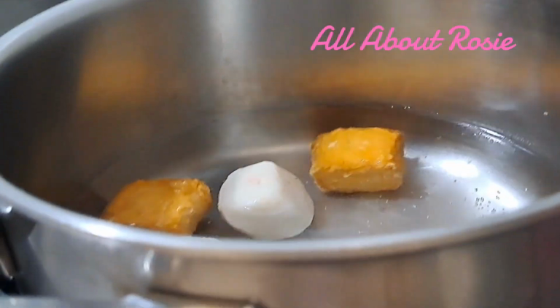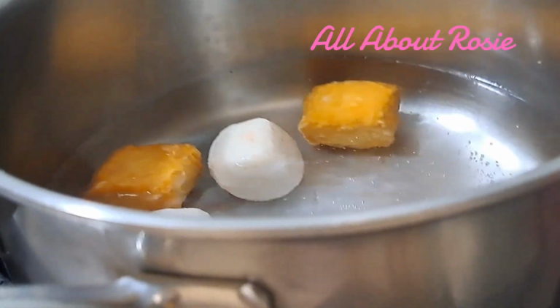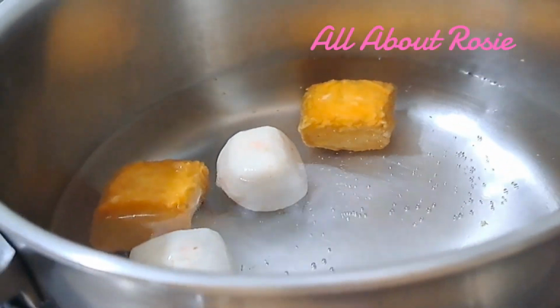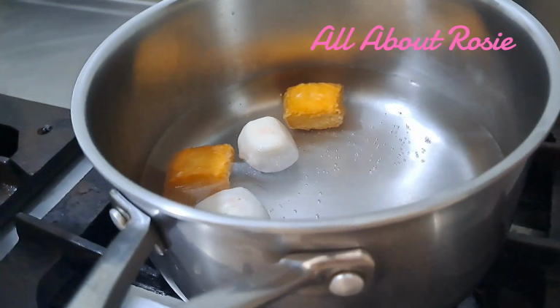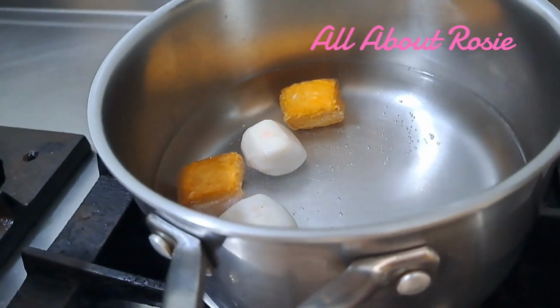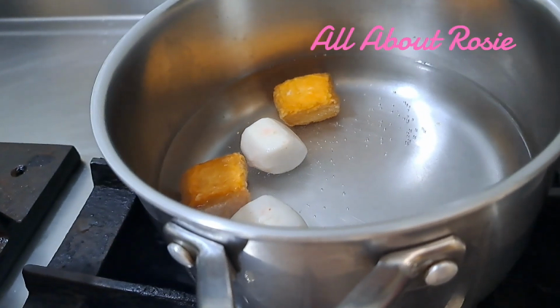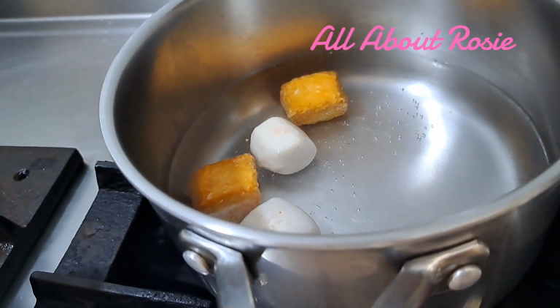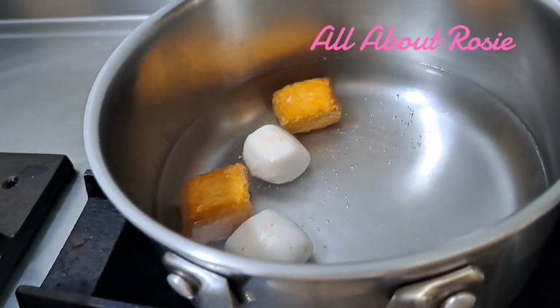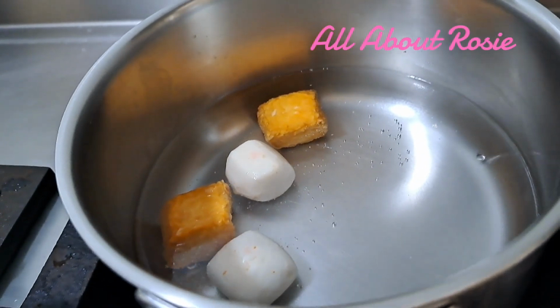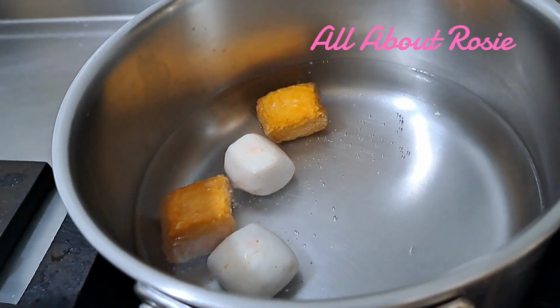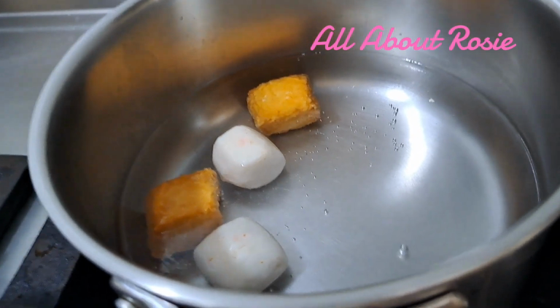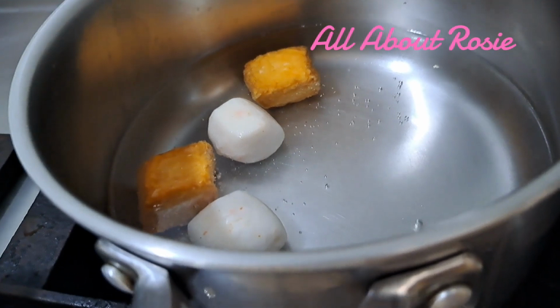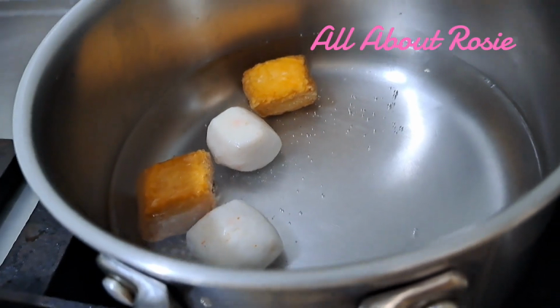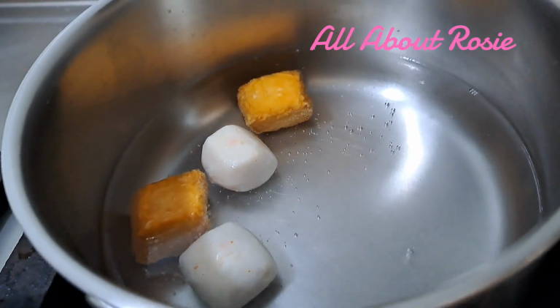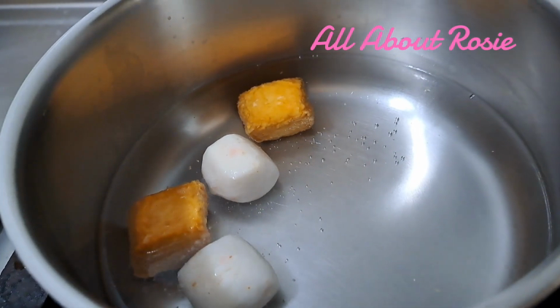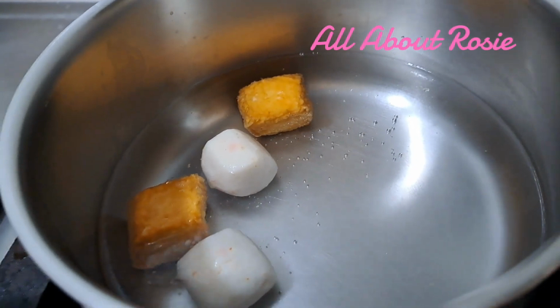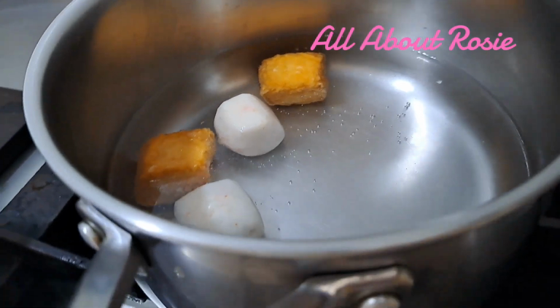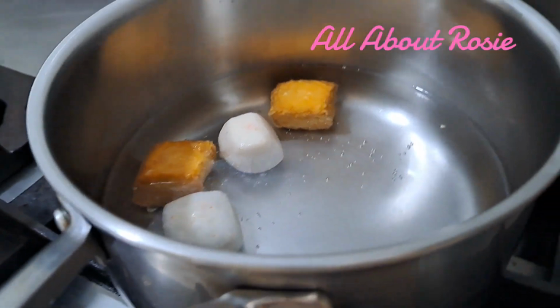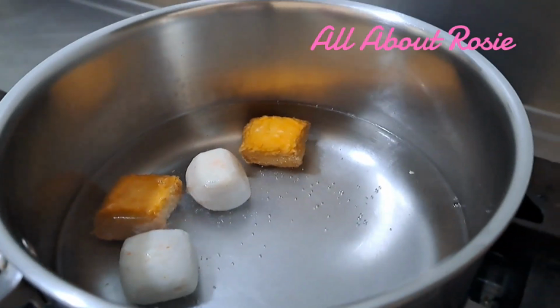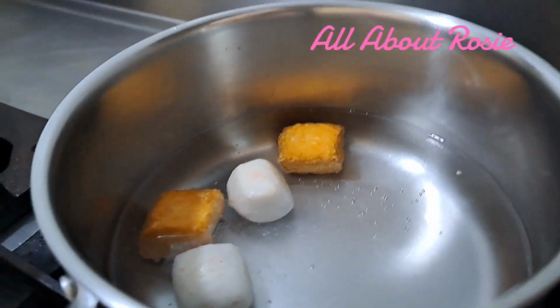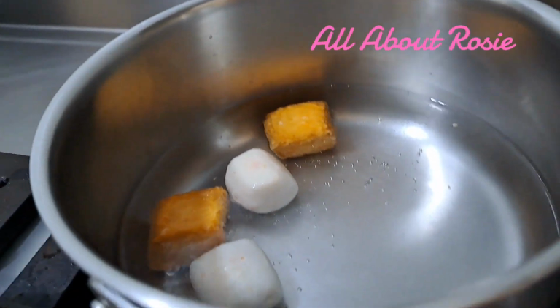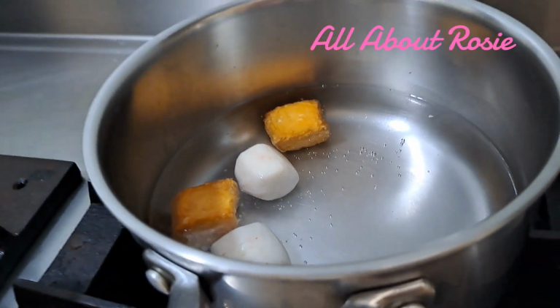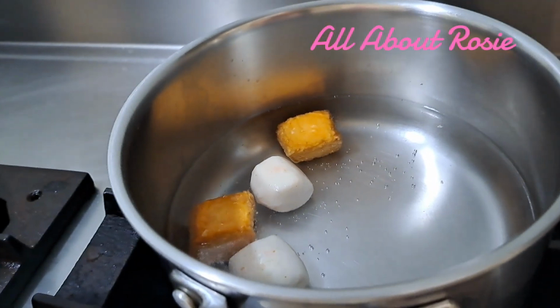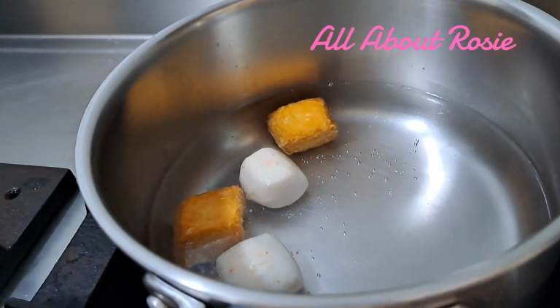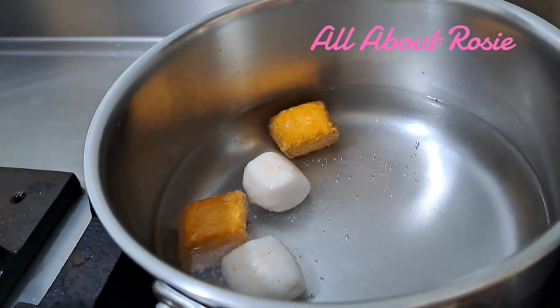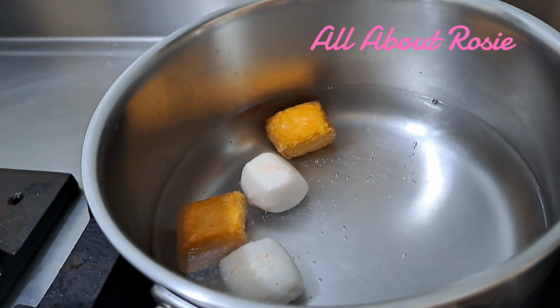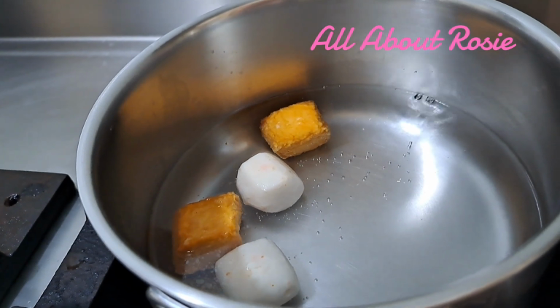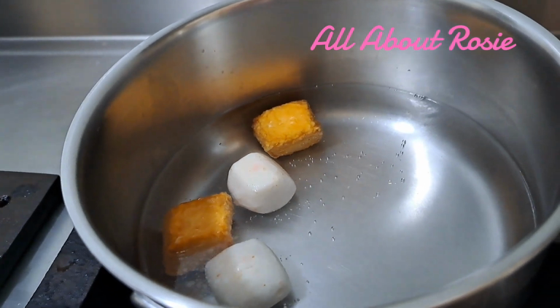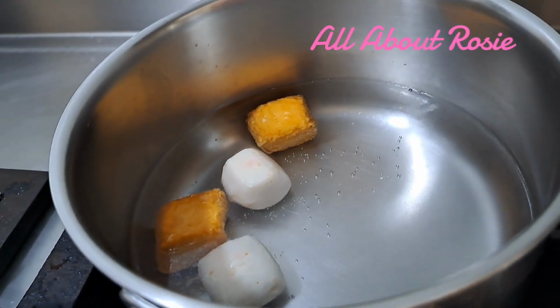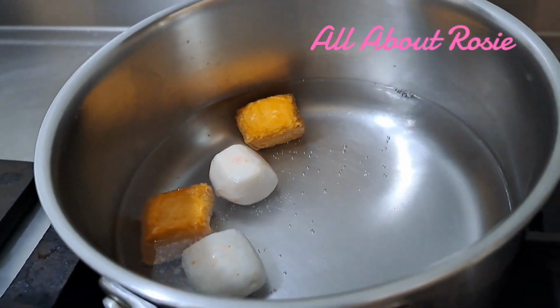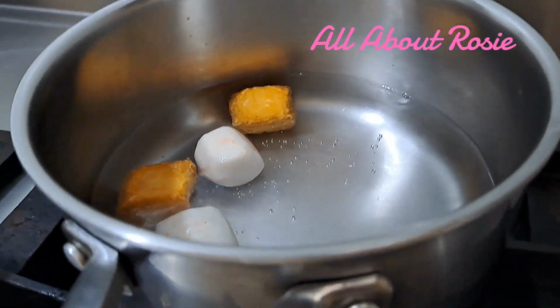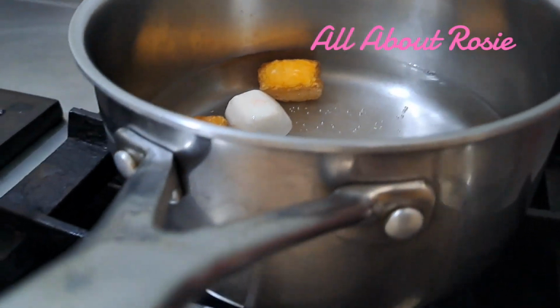So ito na nga guys, nagpakulo na ako ng tubig. And dito ko na rin niluto ang cheese balls tsaka tofu. Parang hindi ko na lulutuin ang tofu.